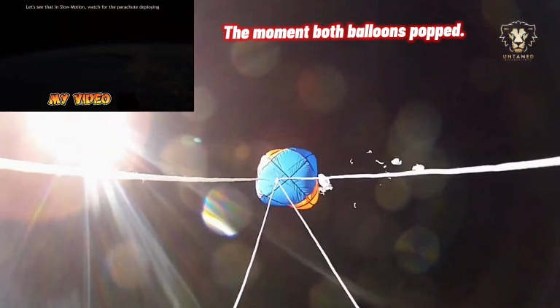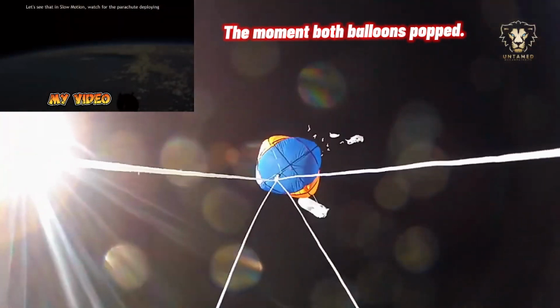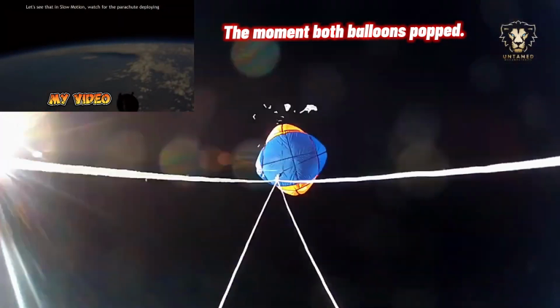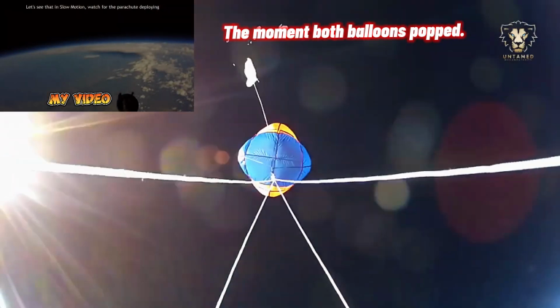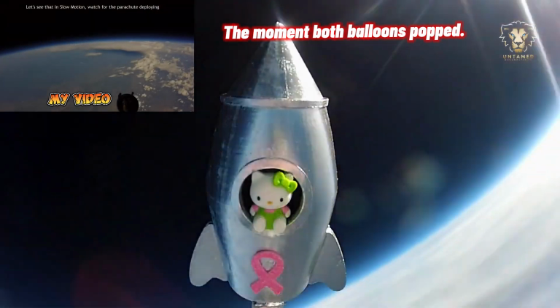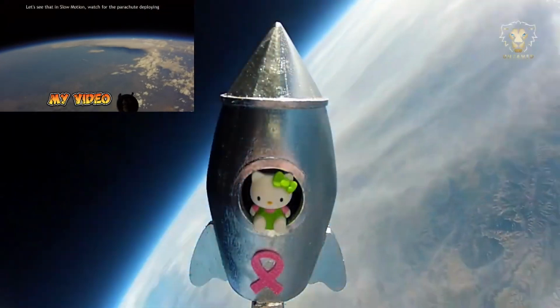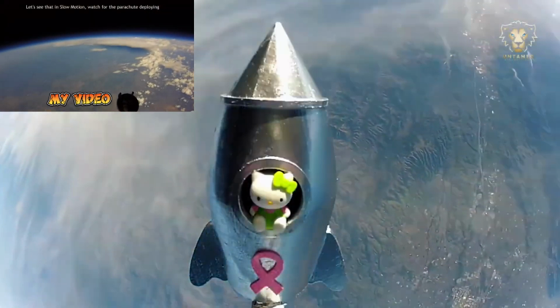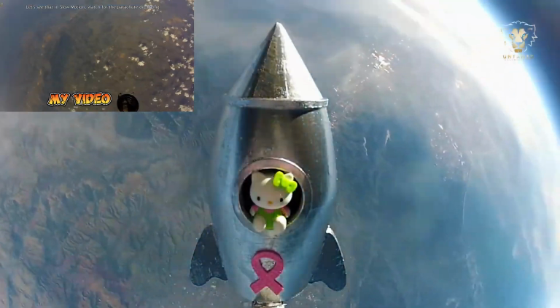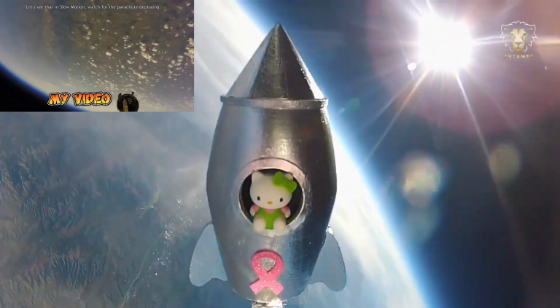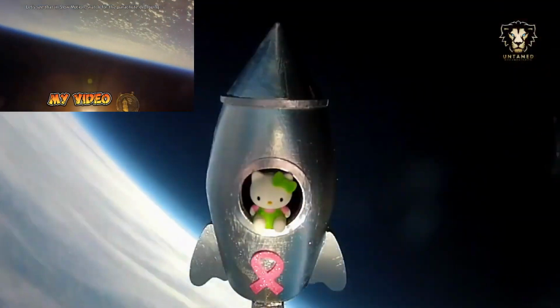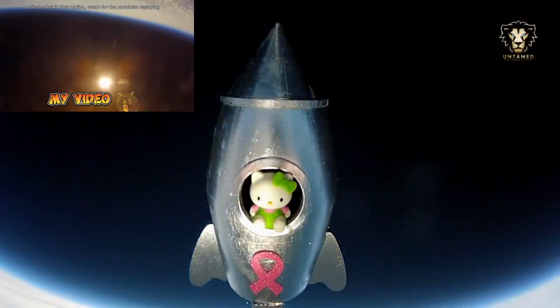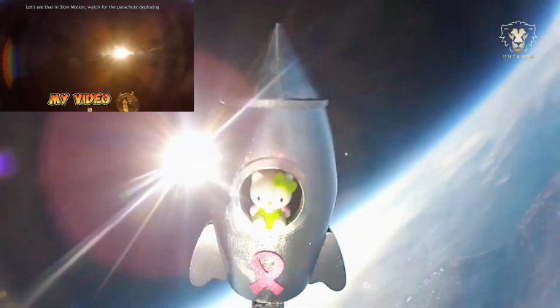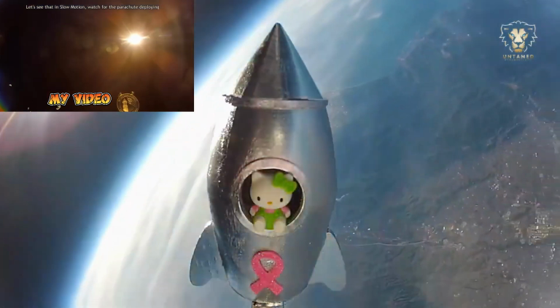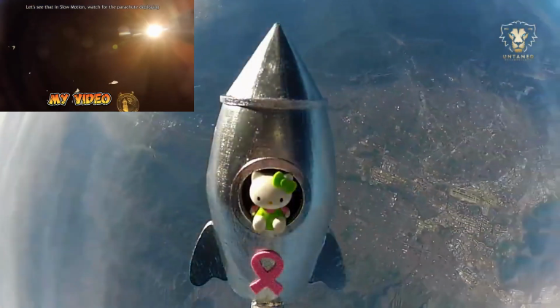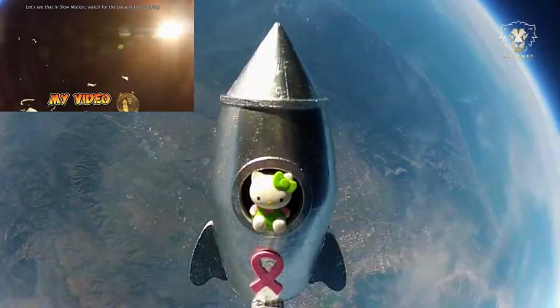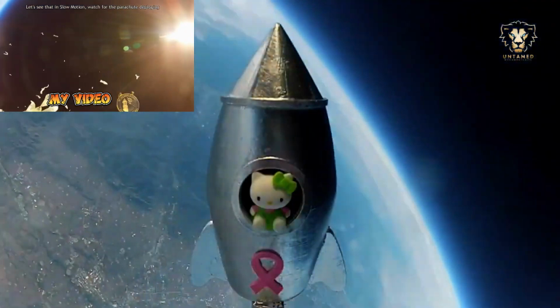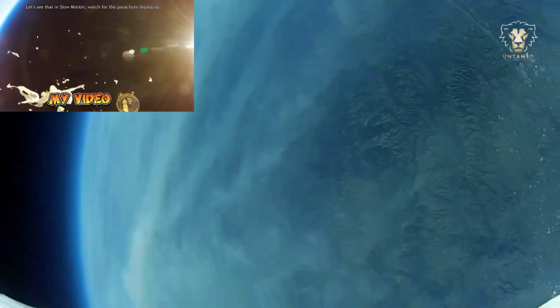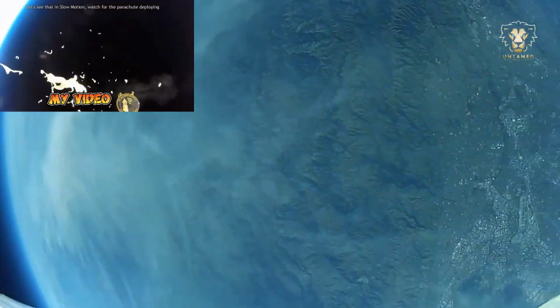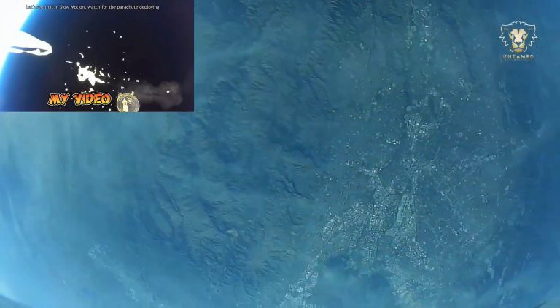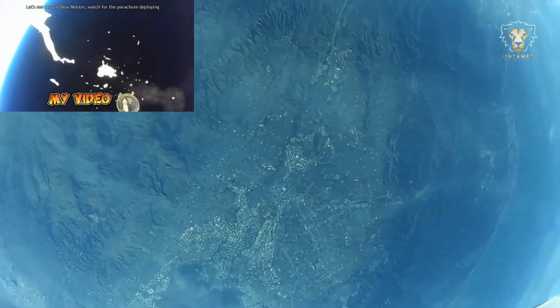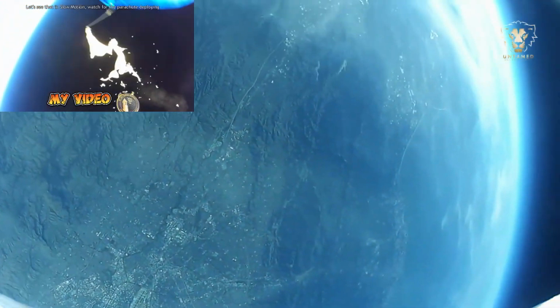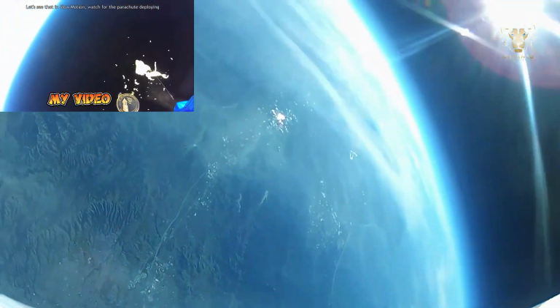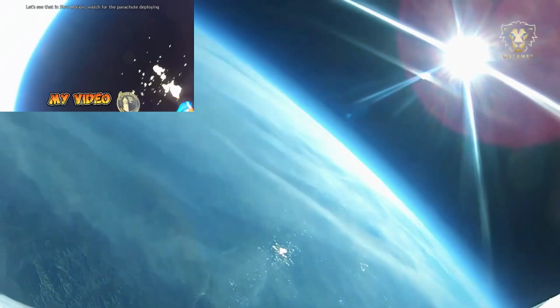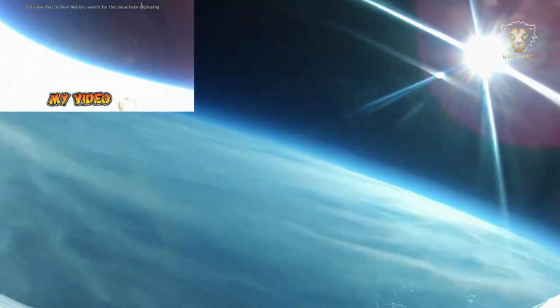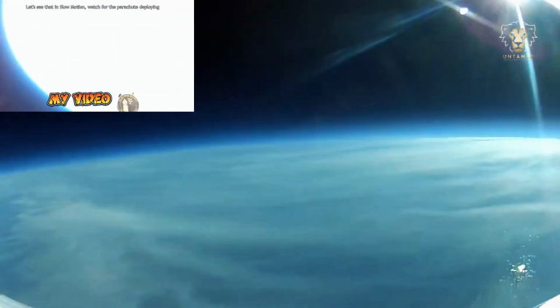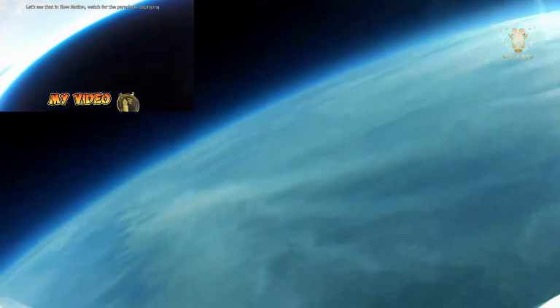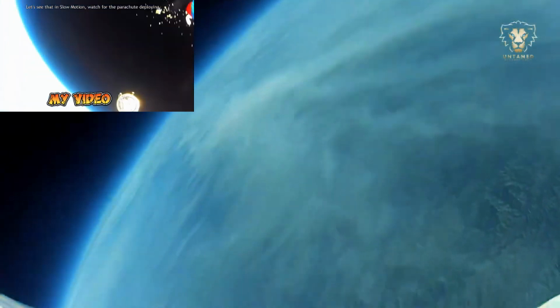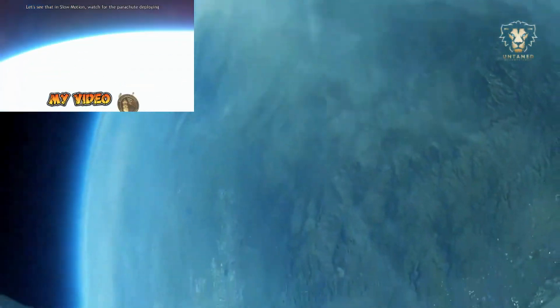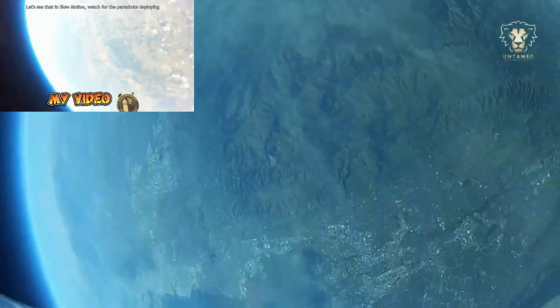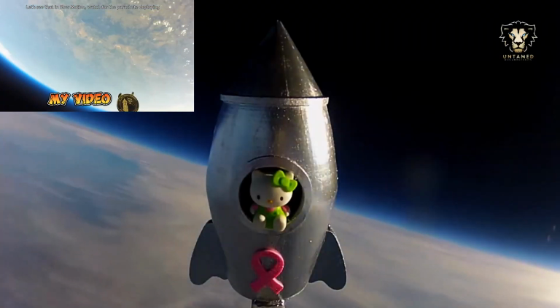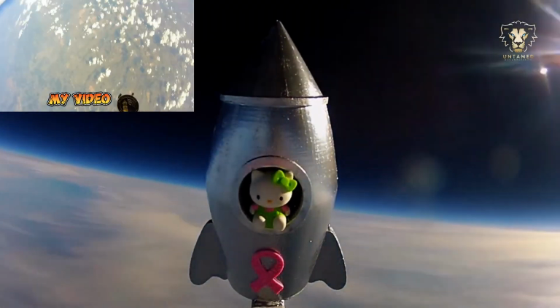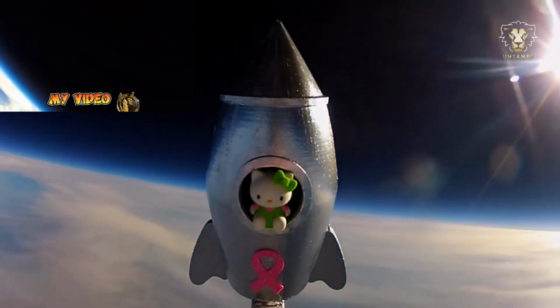Thankfully, Kitty had prepared for this outcome. A parachute attached to the equipment ensured a safe descent. Even during its fall, the camera continued to capture stunning footage, documenting the journey back to Earth.